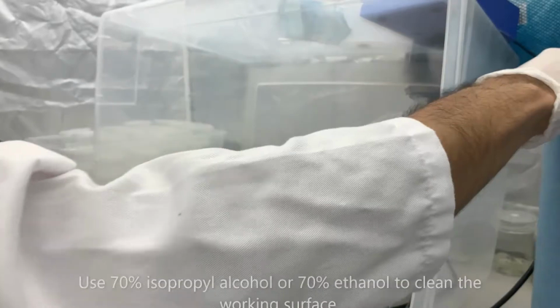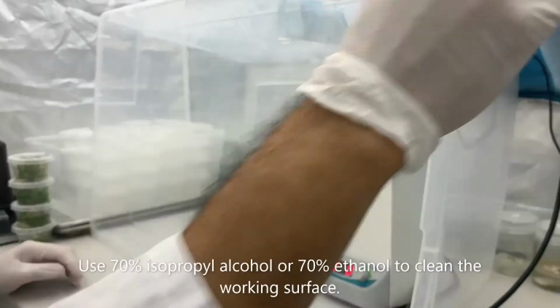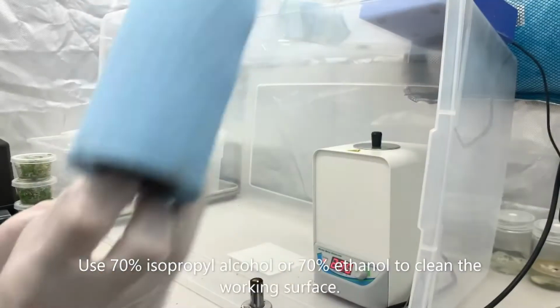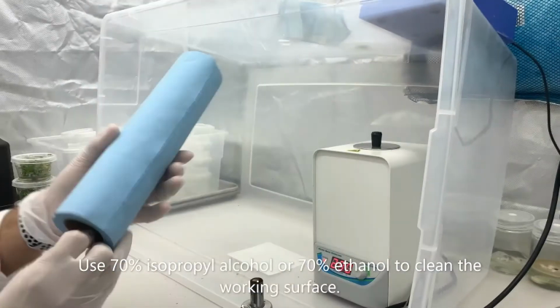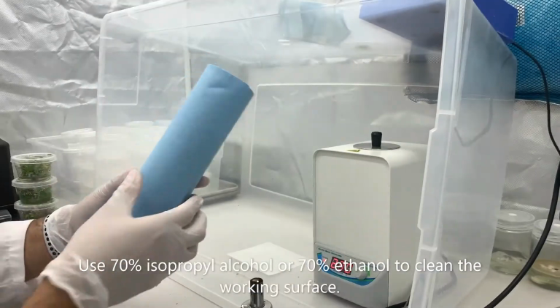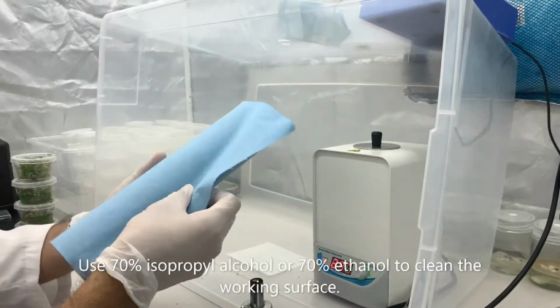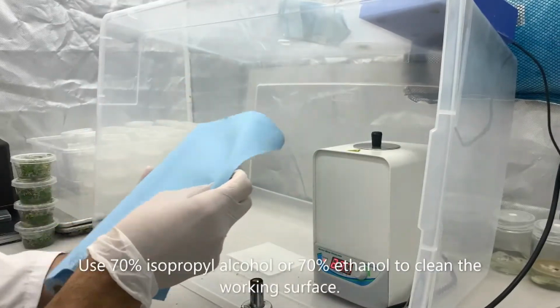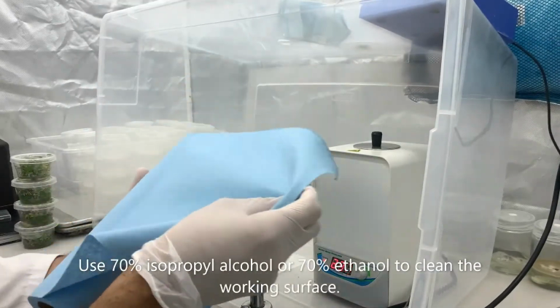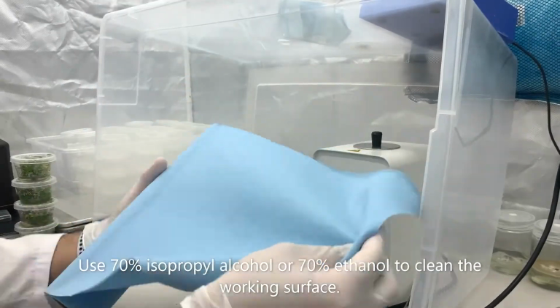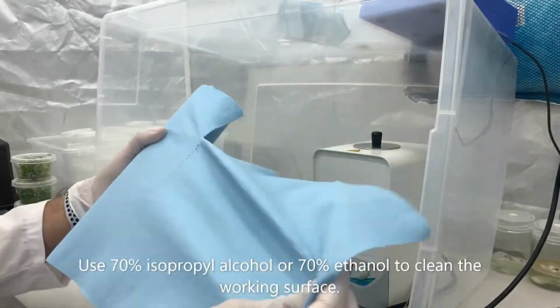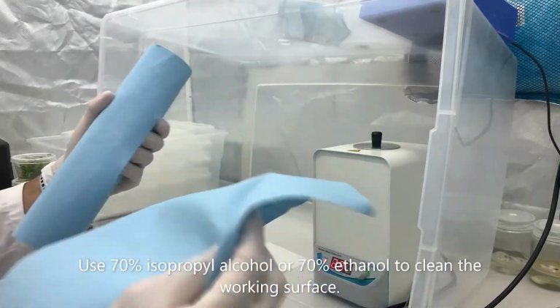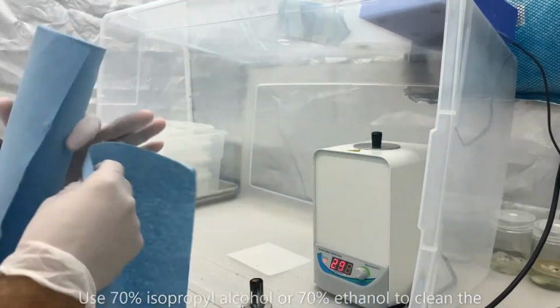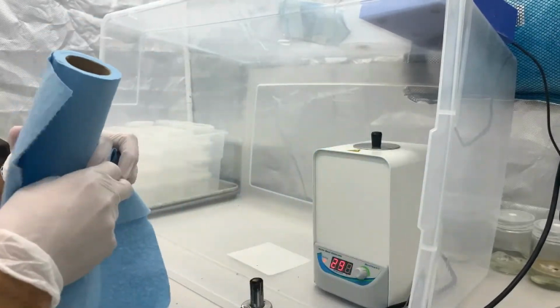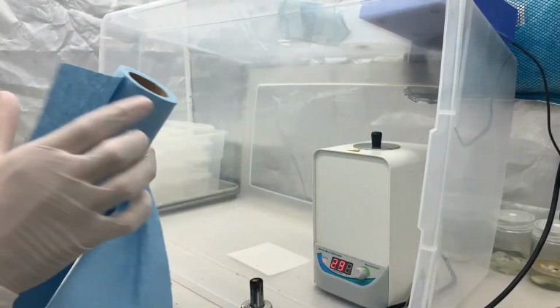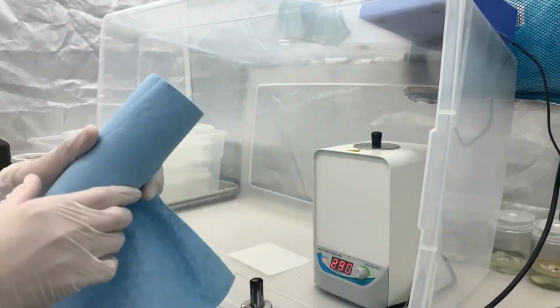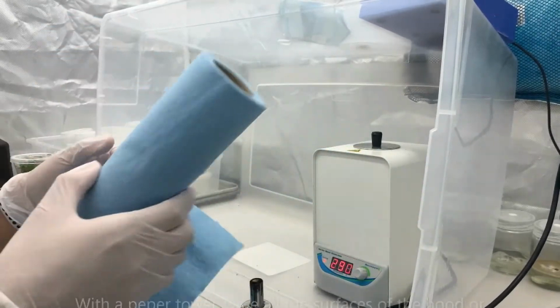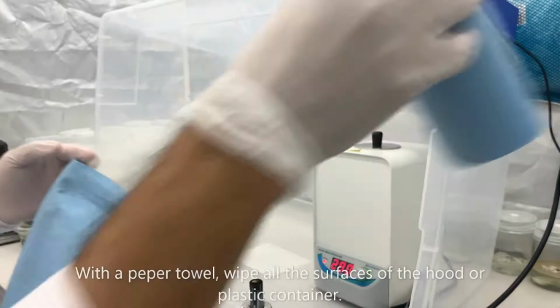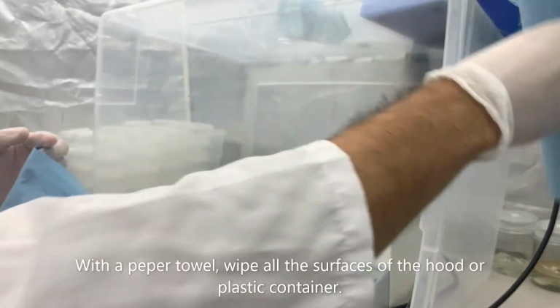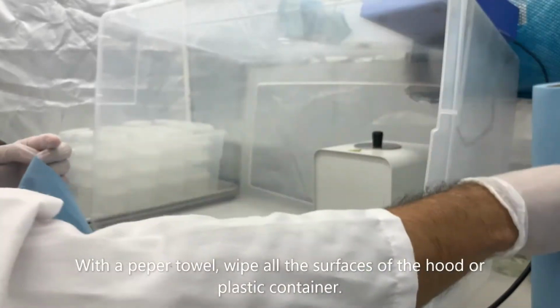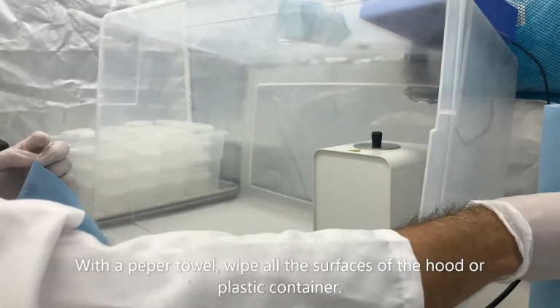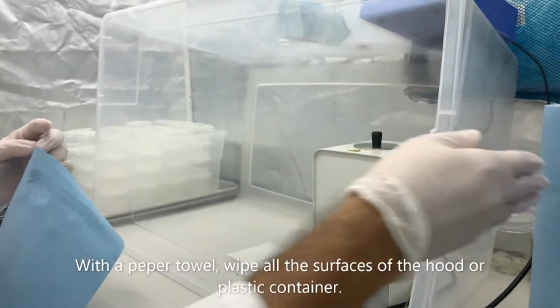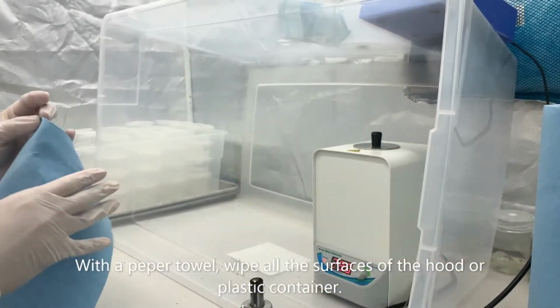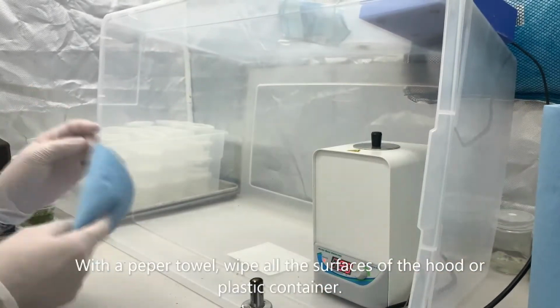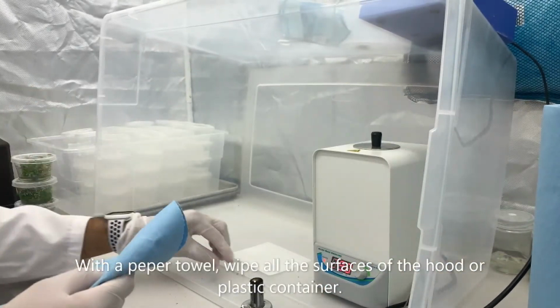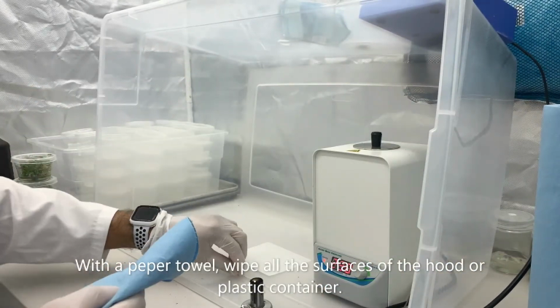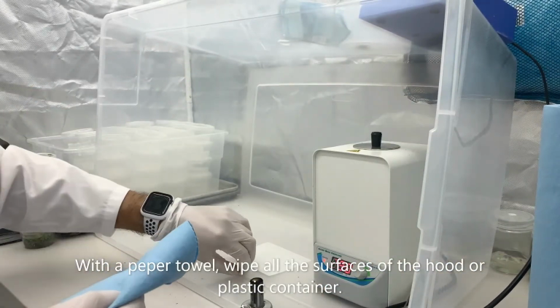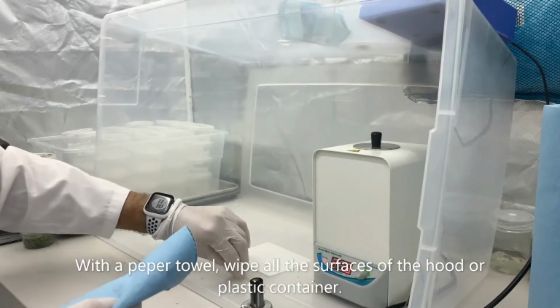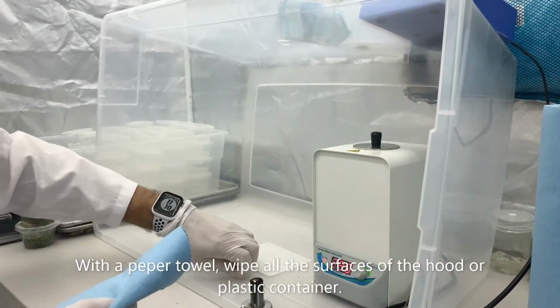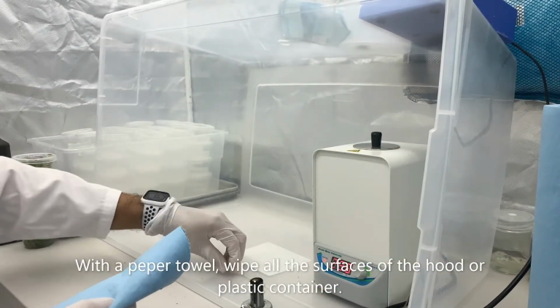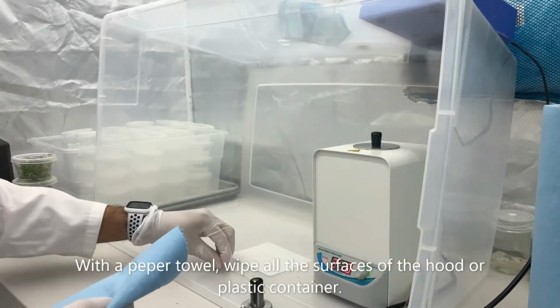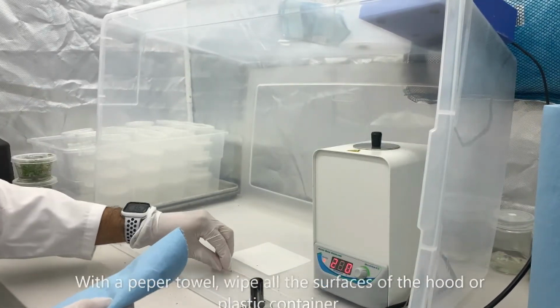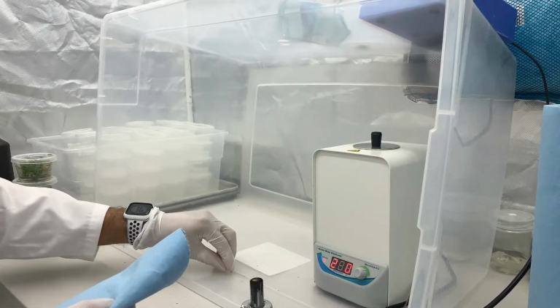First off, we're going to start by cleaning the working area with 70% isopropyl alcohol or 70% ethanol.